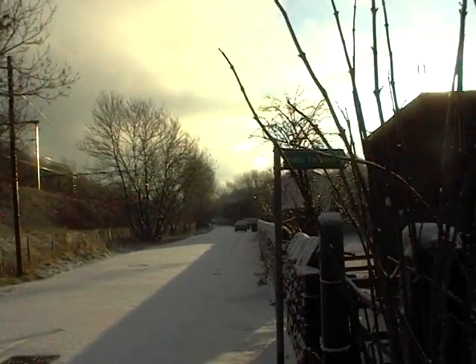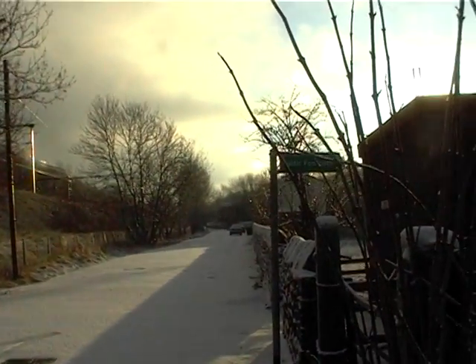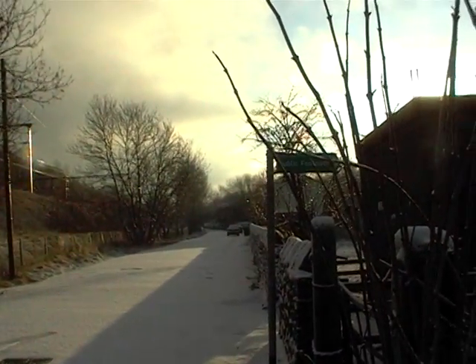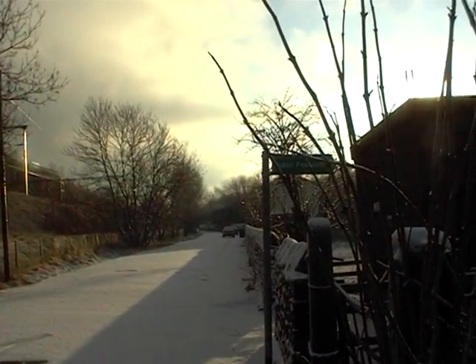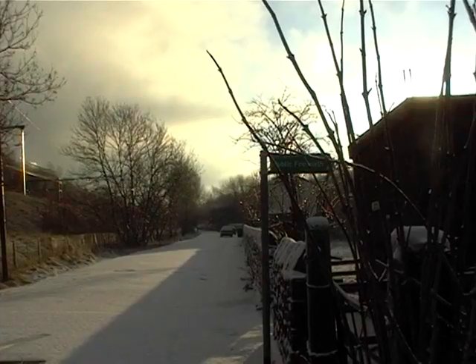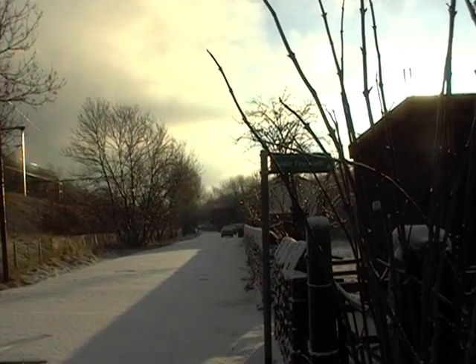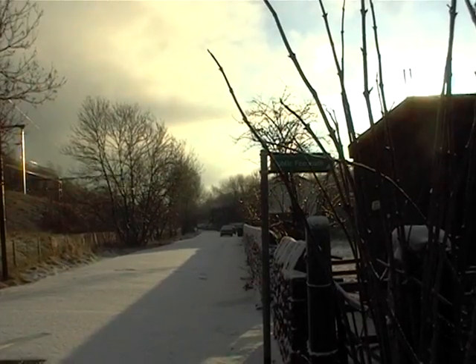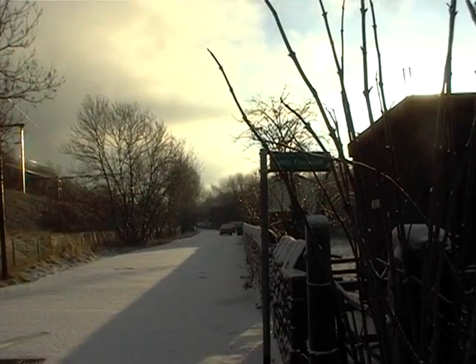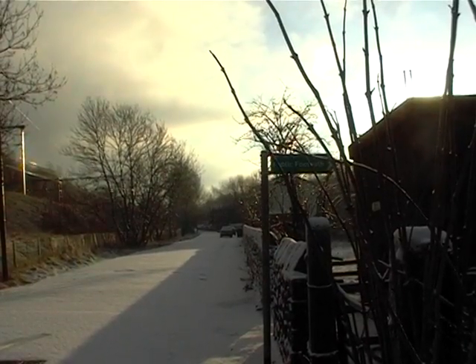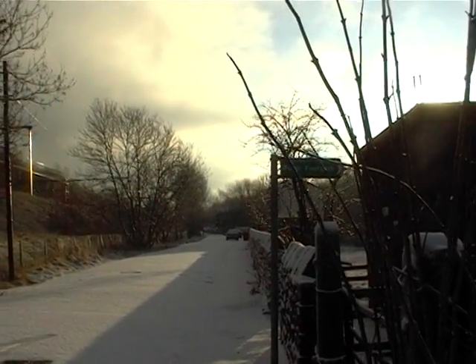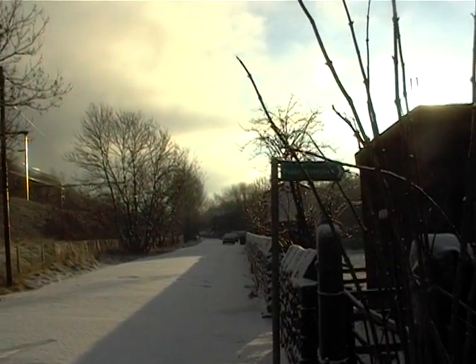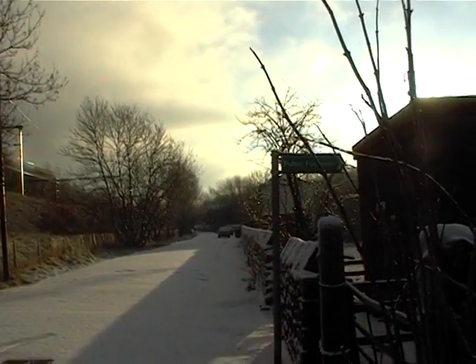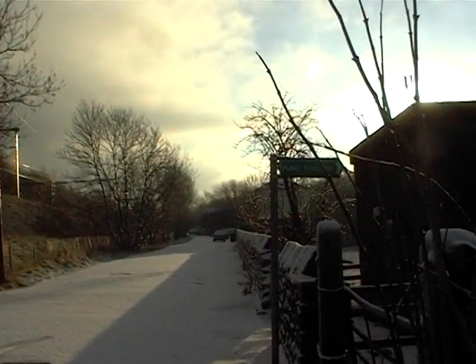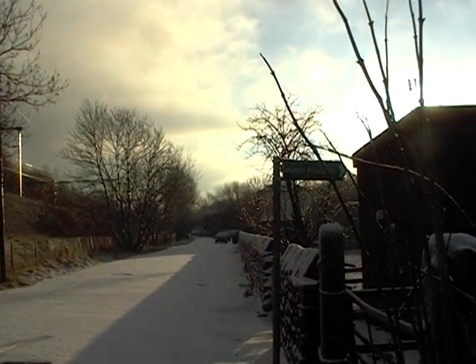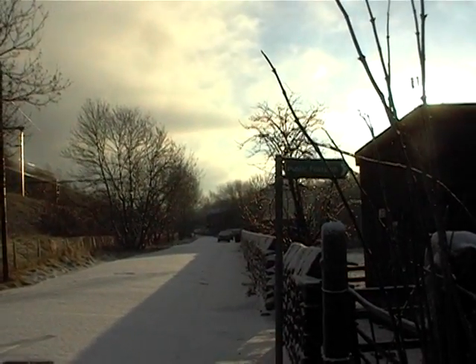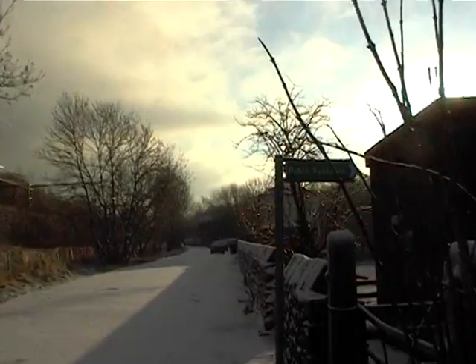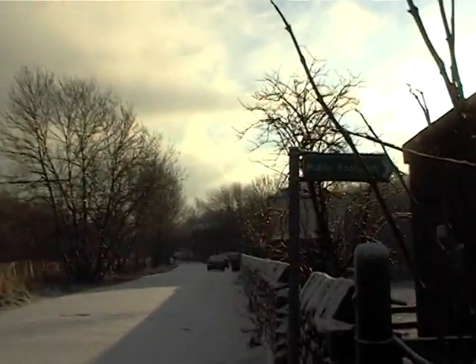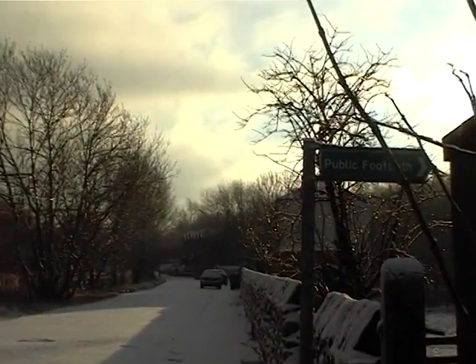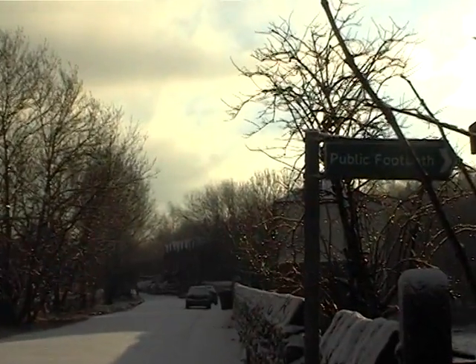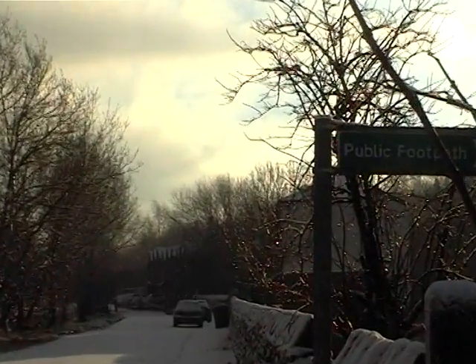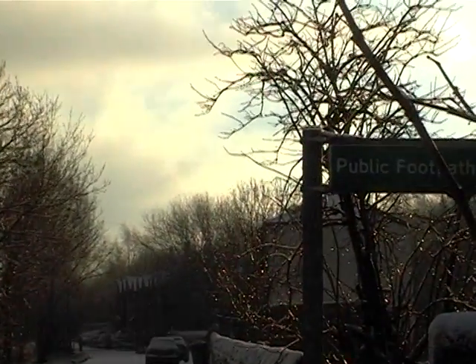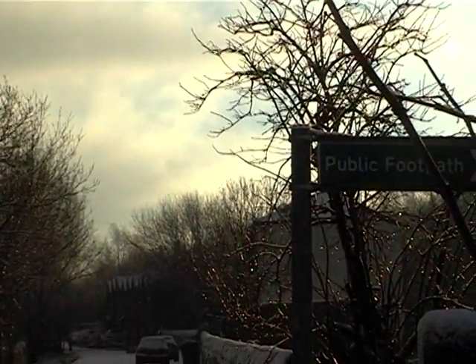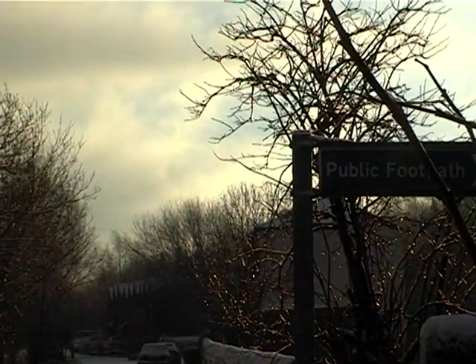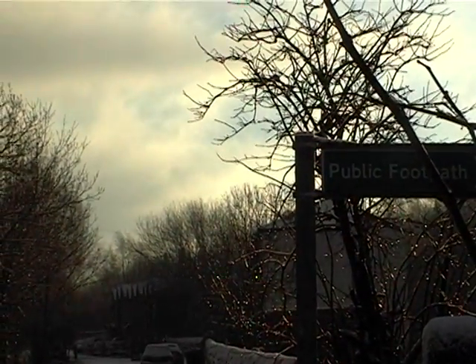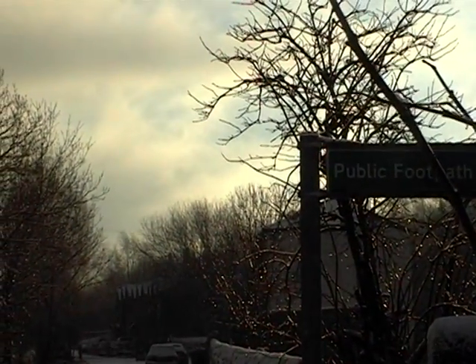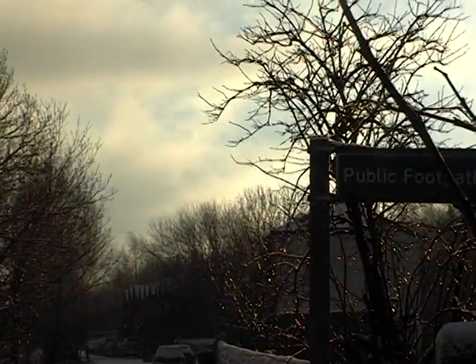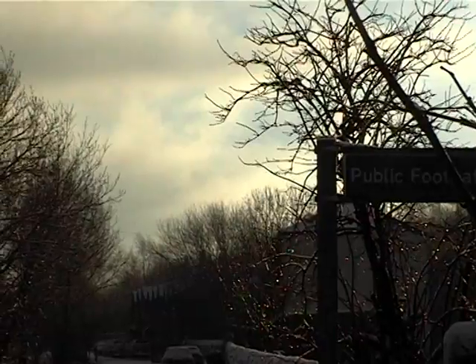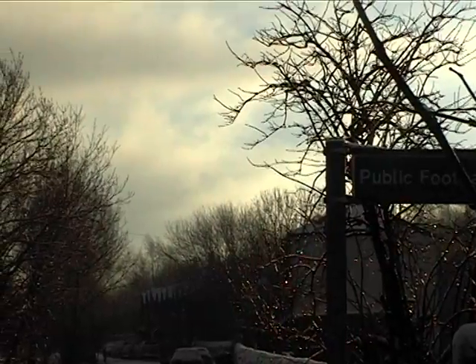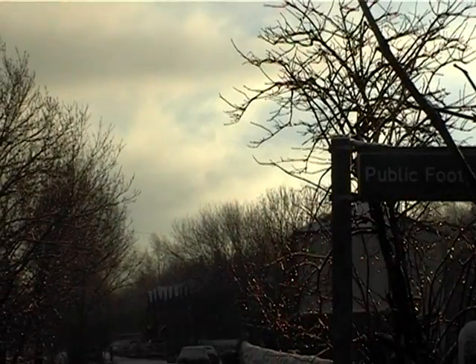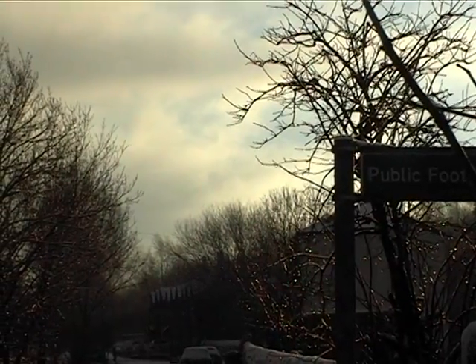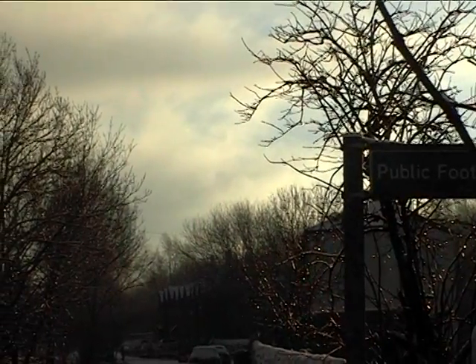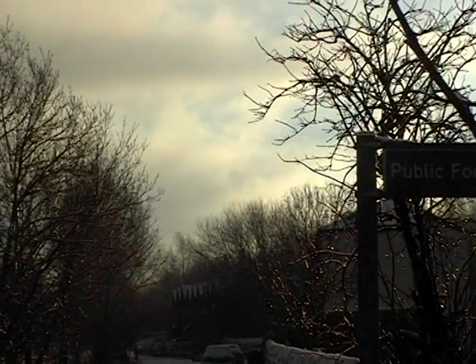We're going to go up now to Godley Junction, what was Godley Junction. The houses you can see on your right there are old railway cottages. There's not much left there to see, but I'll show you what there is.